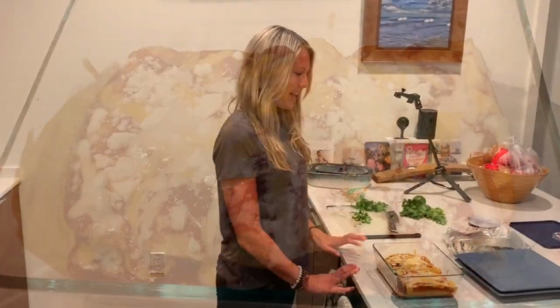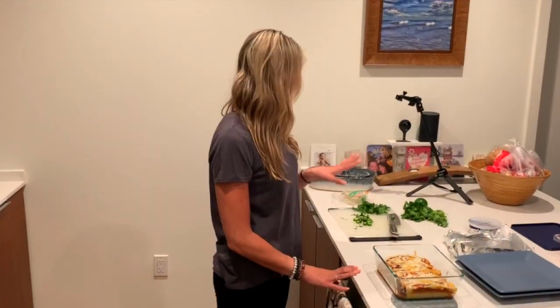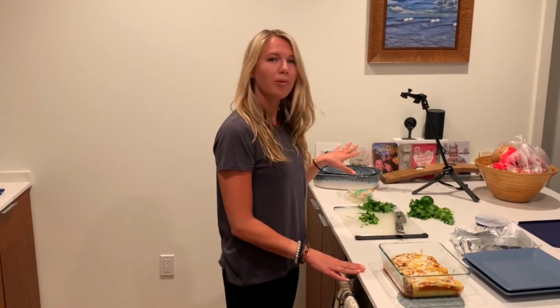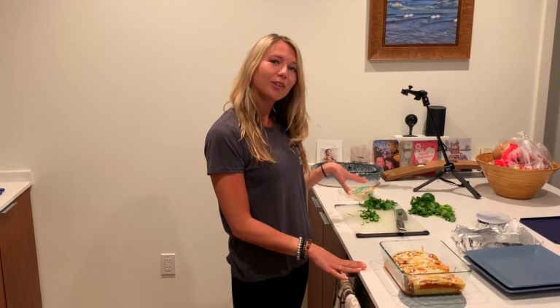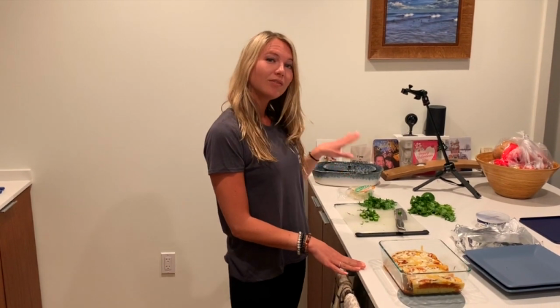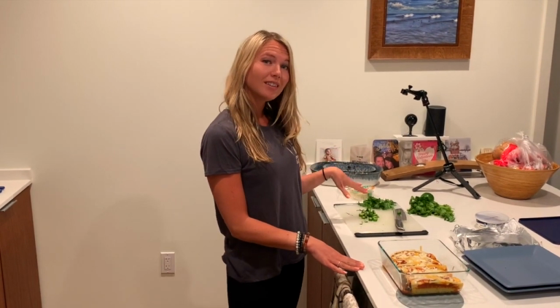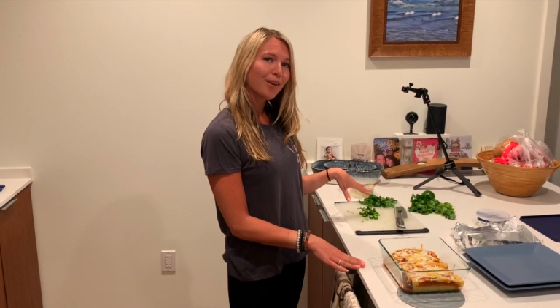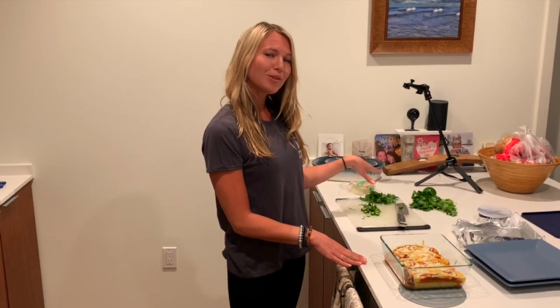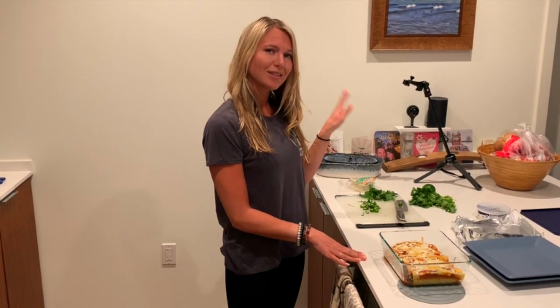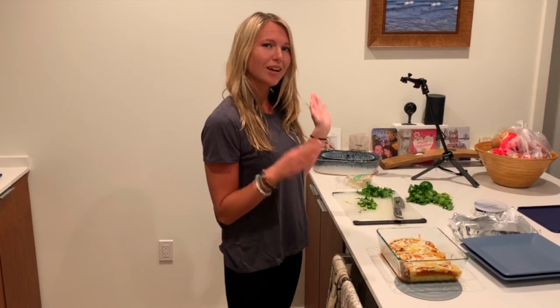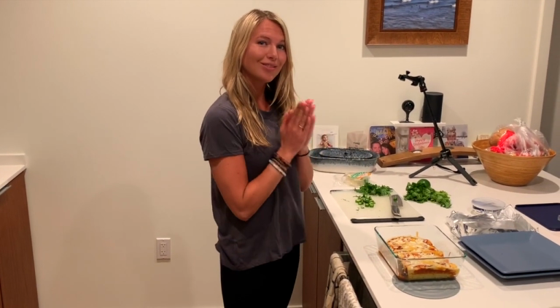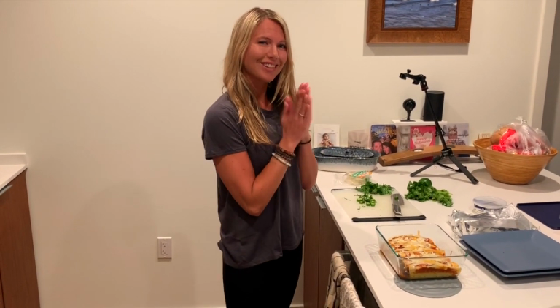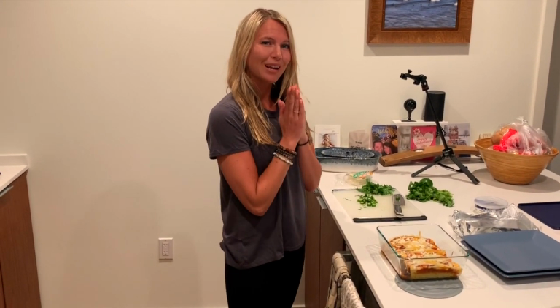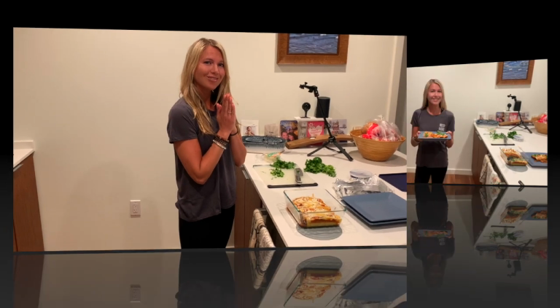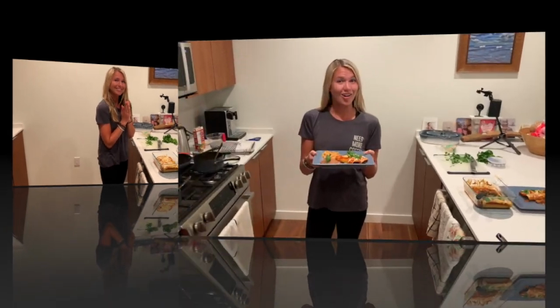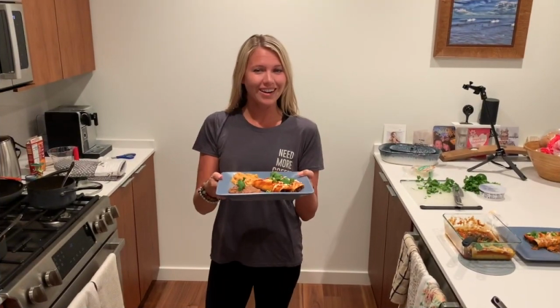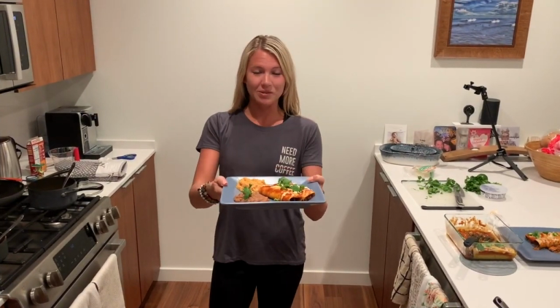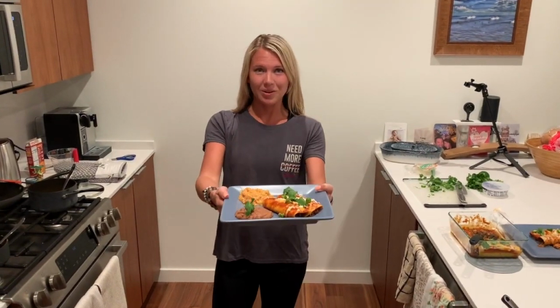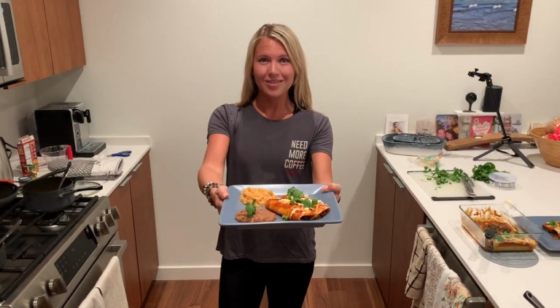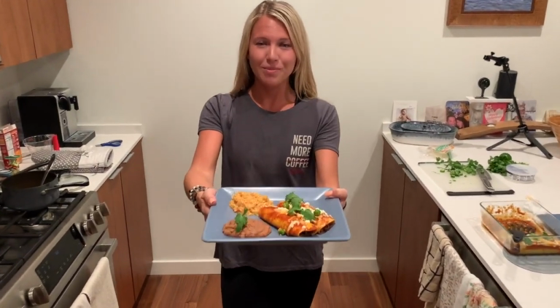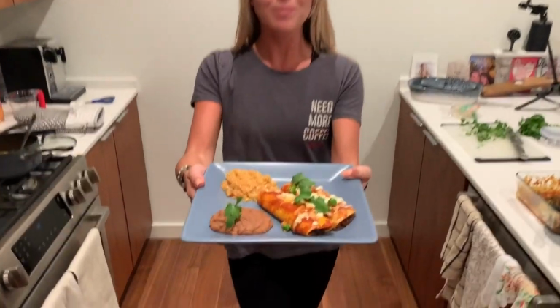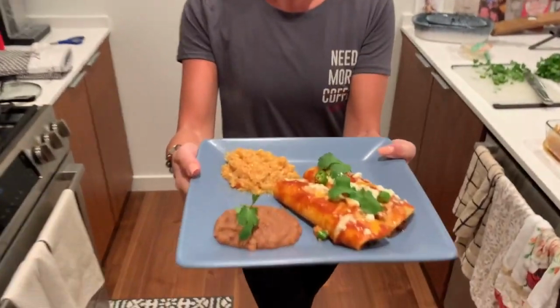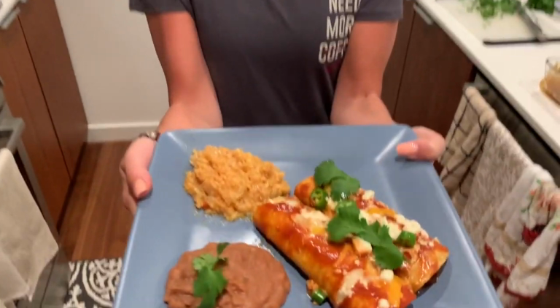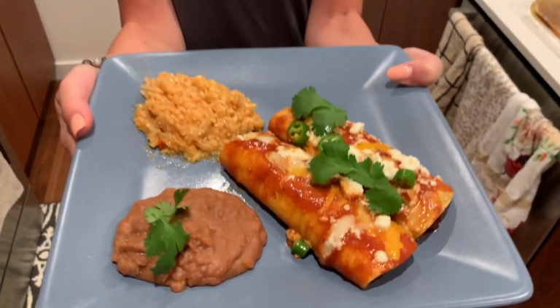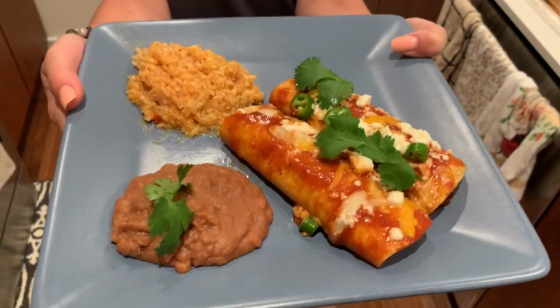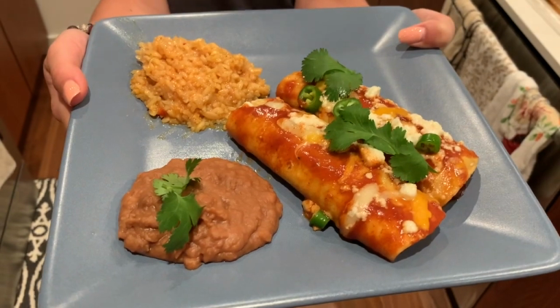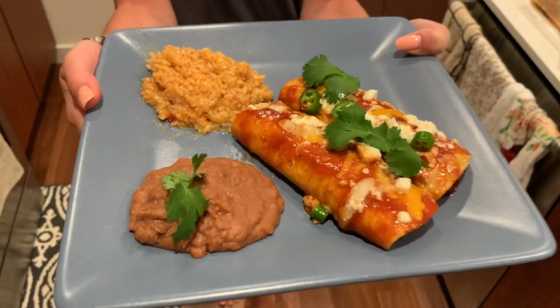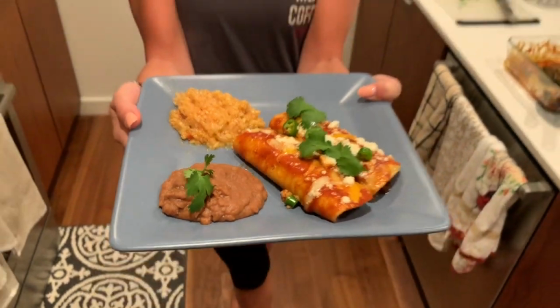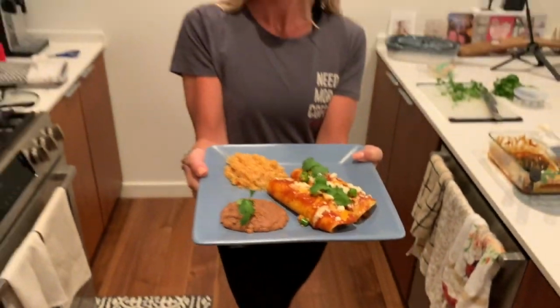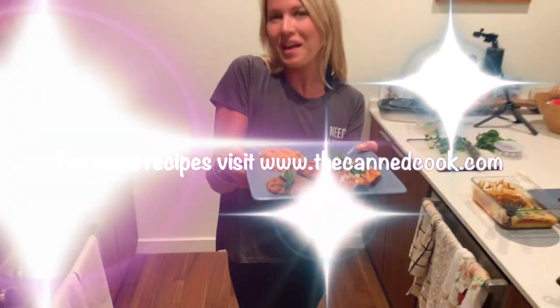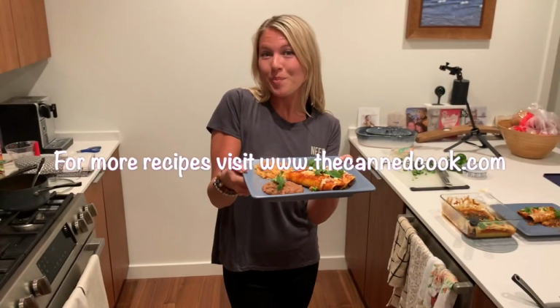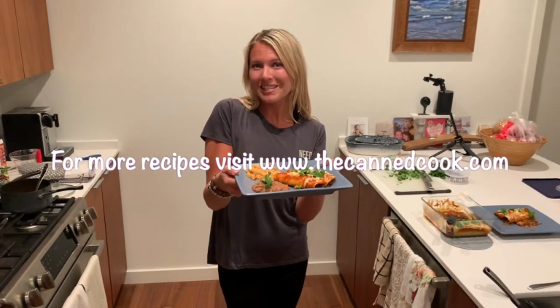Now we're going to top it with a little bit of the serrano peppers and some cilantro, and we'll be ready to go. There we go — some black bean enchiladas. Bon appétit!